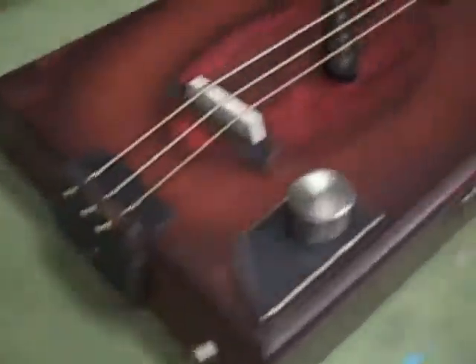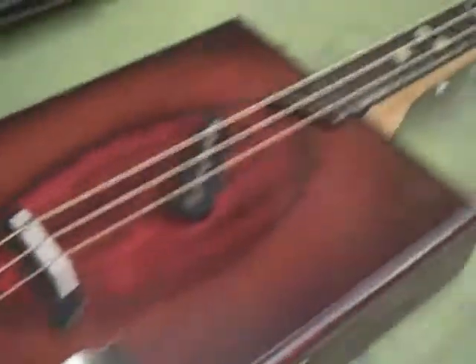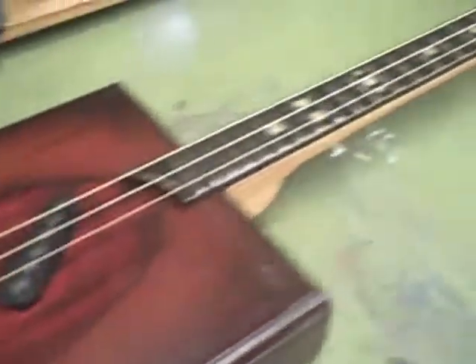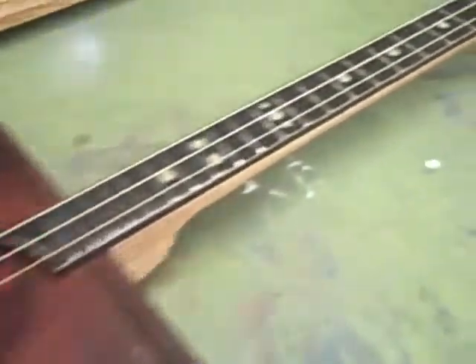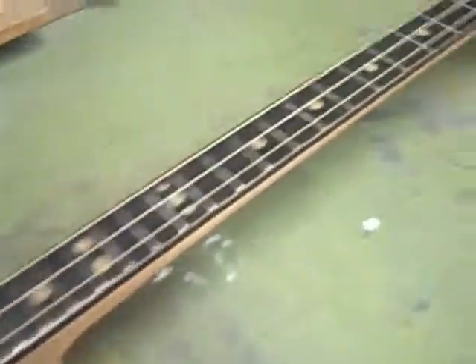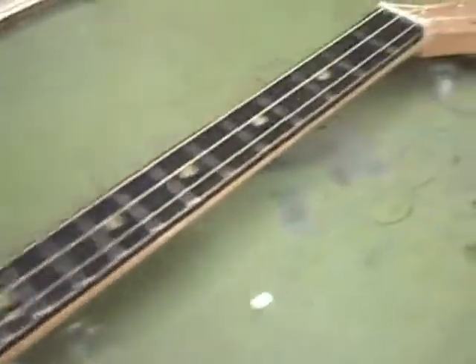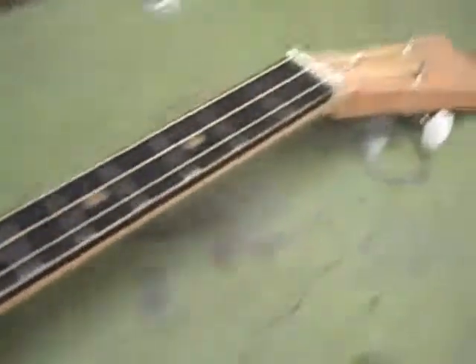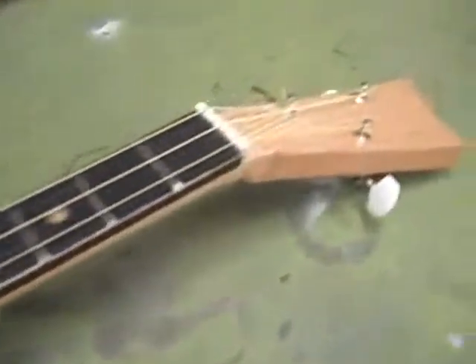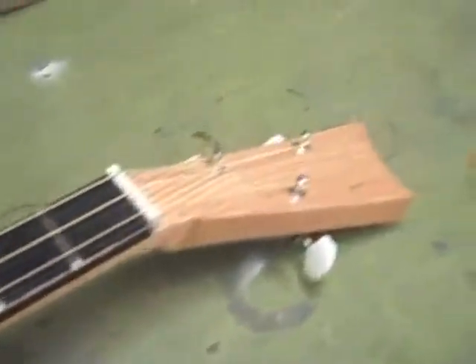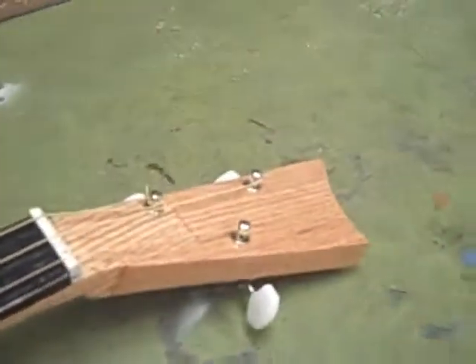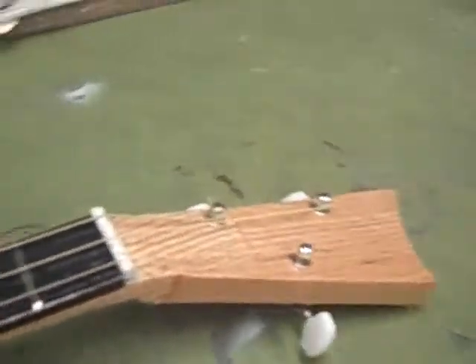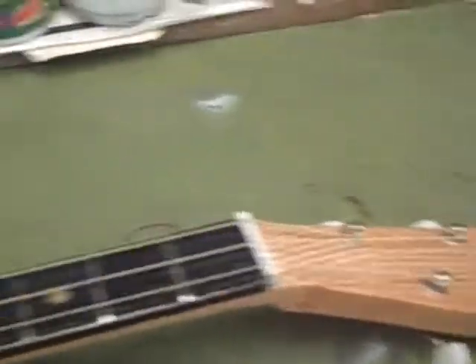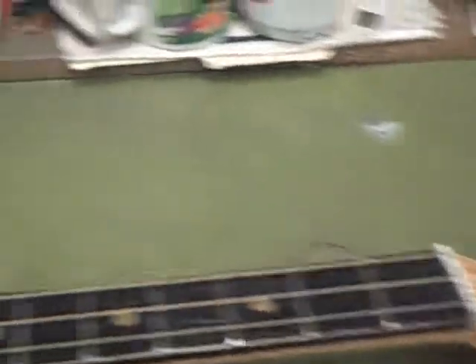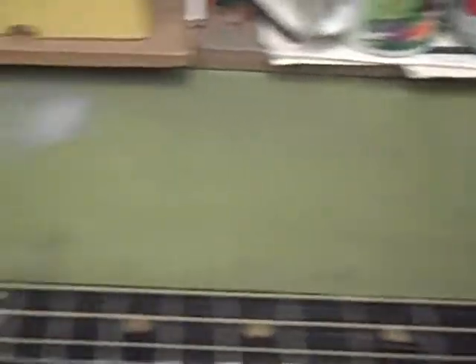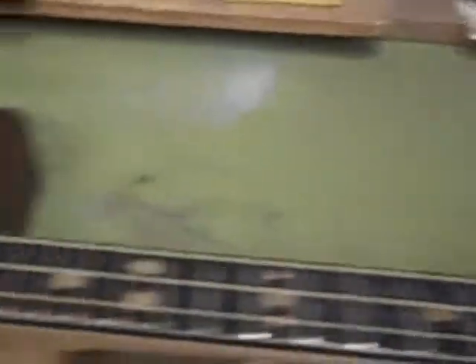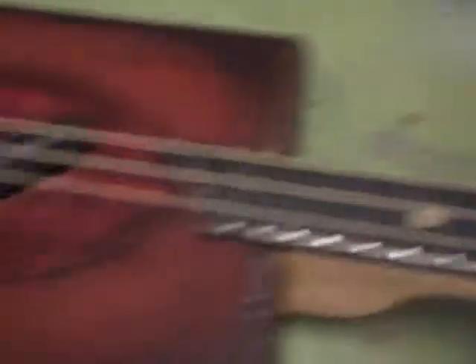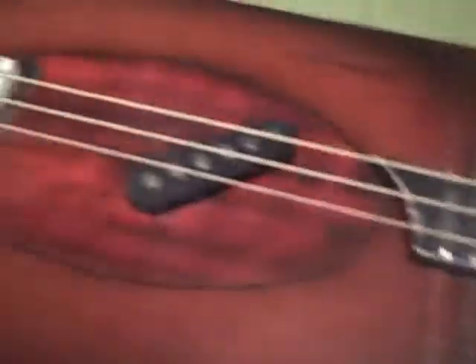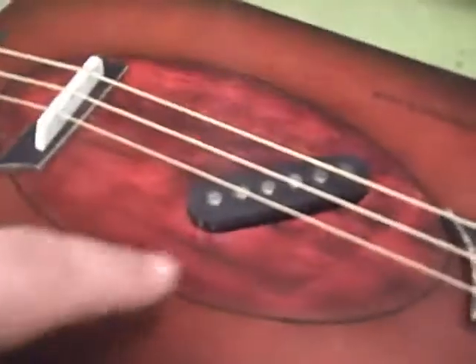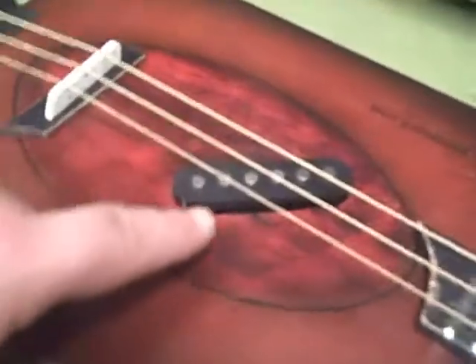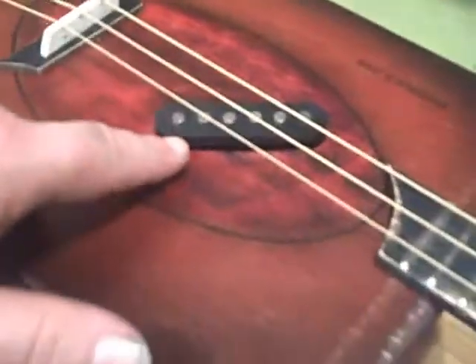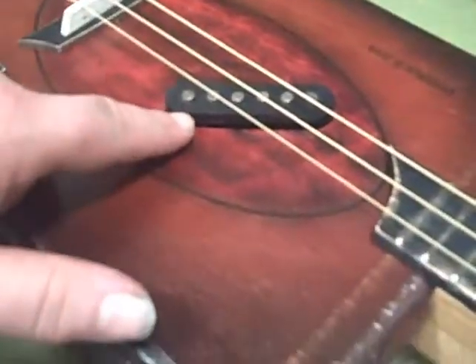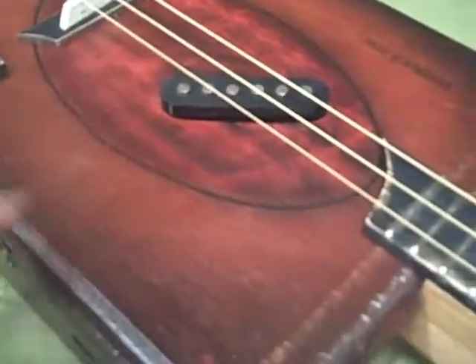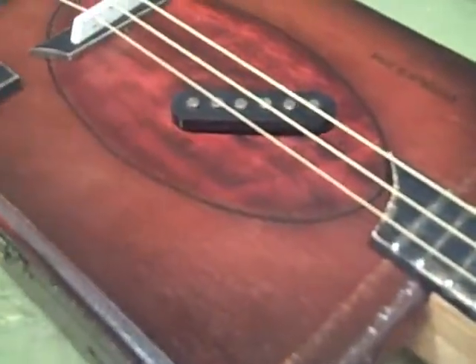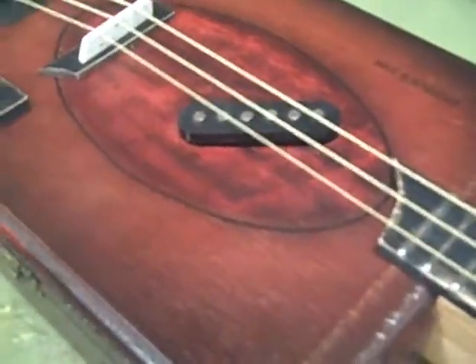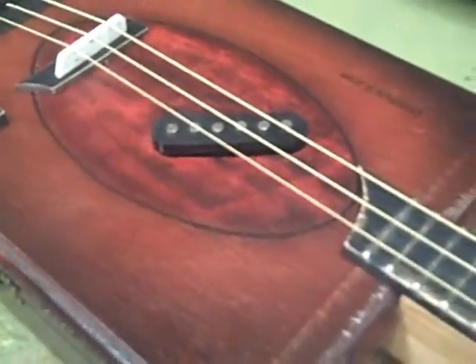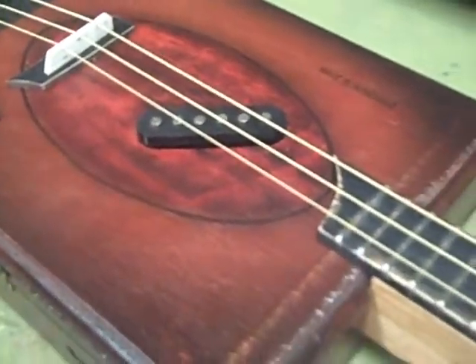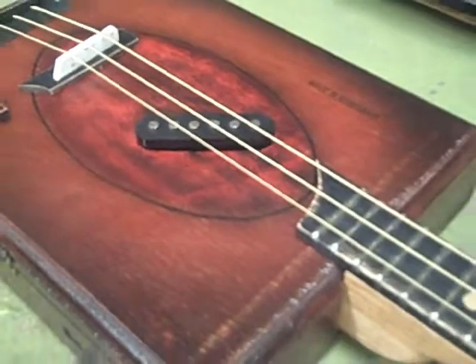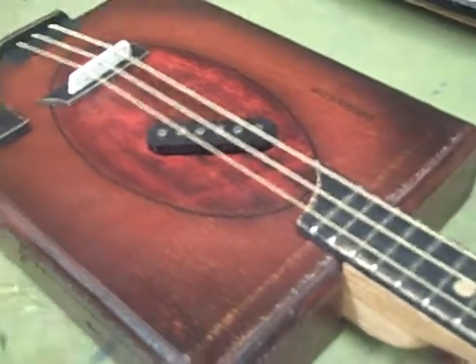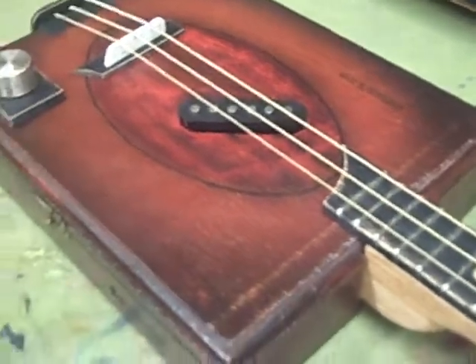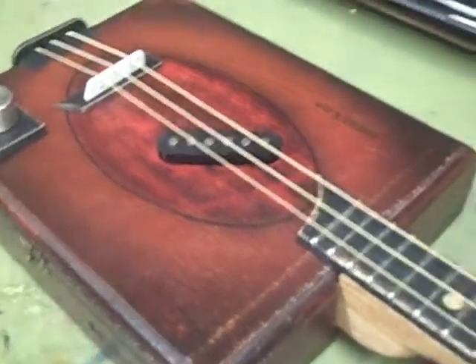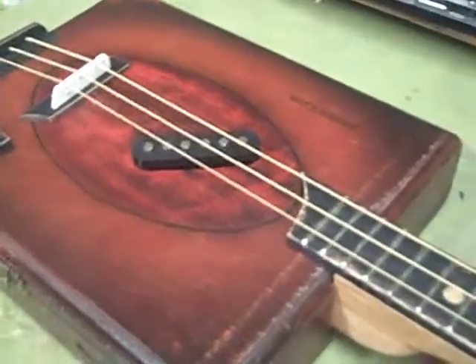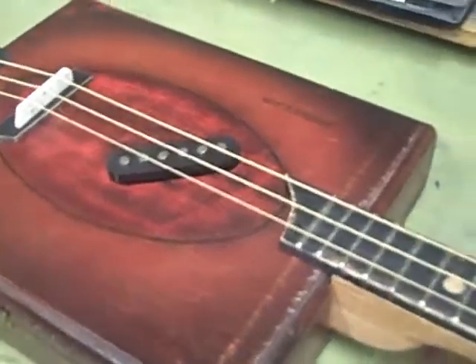Here's the latest build I've done. This is a three string electric guitar. It's electric because I've got a magnetic pickup in it. I got that from CB Giddy — I think it's about $6 or $7.